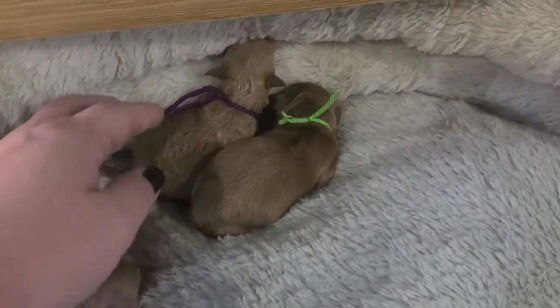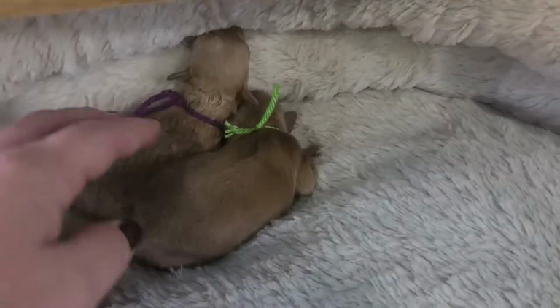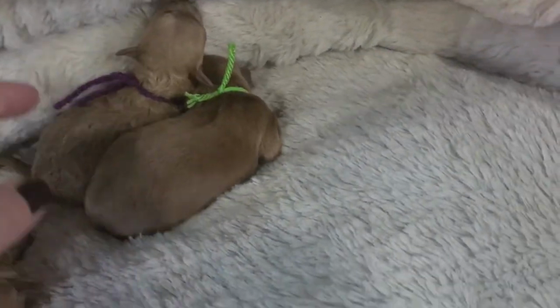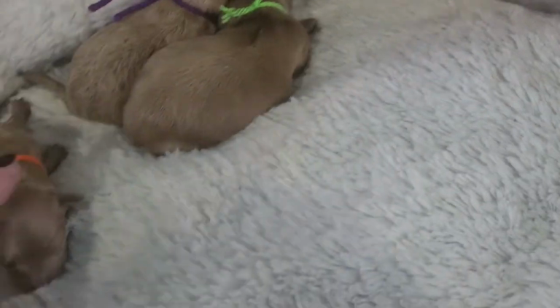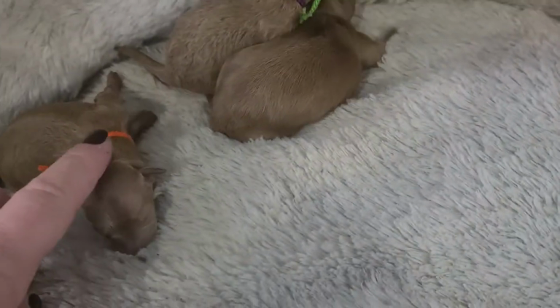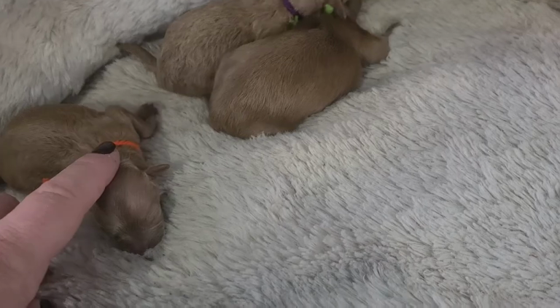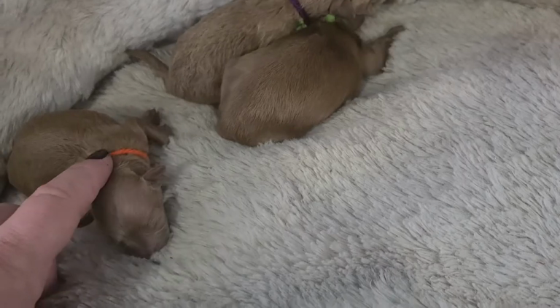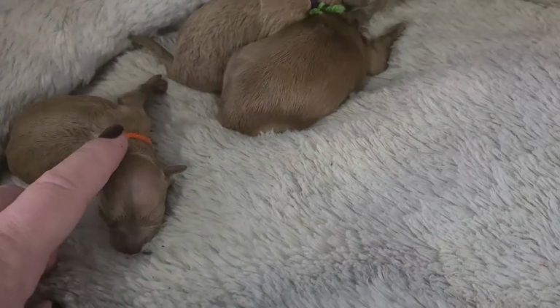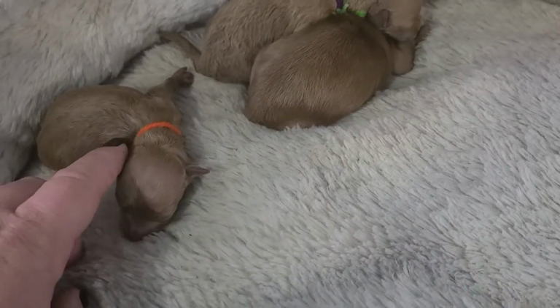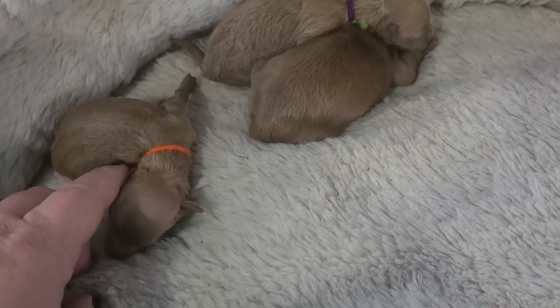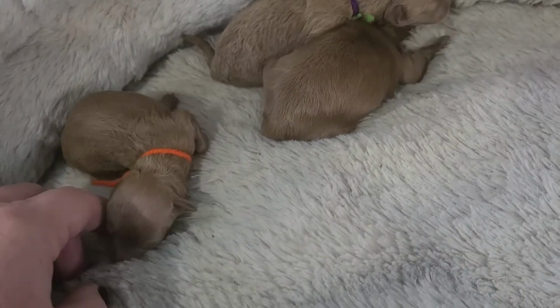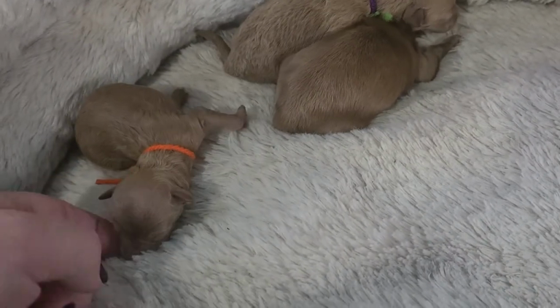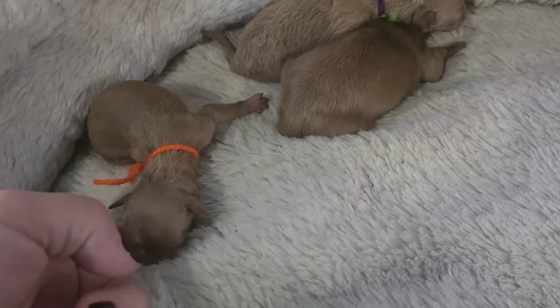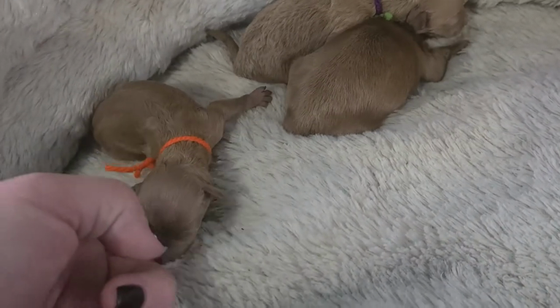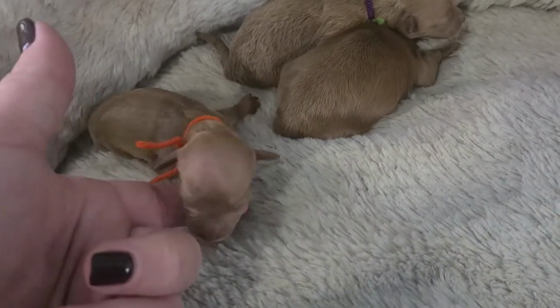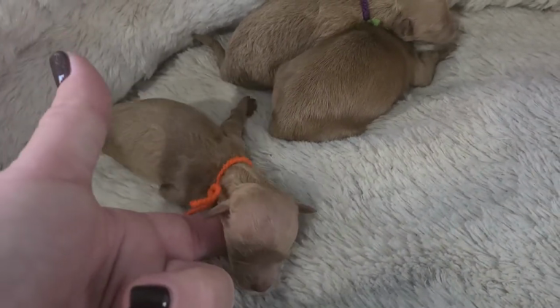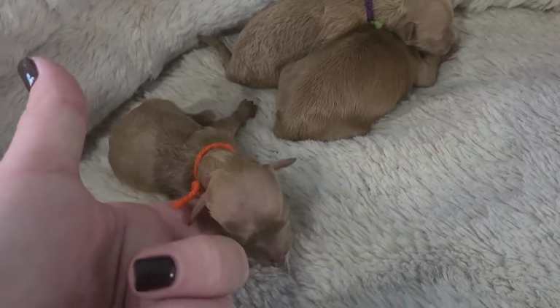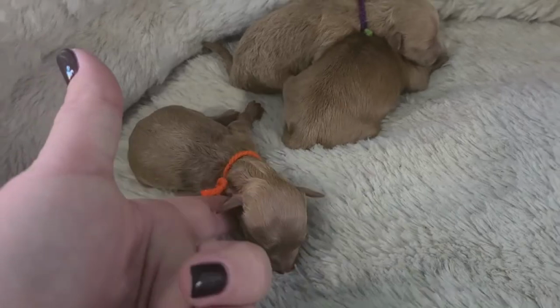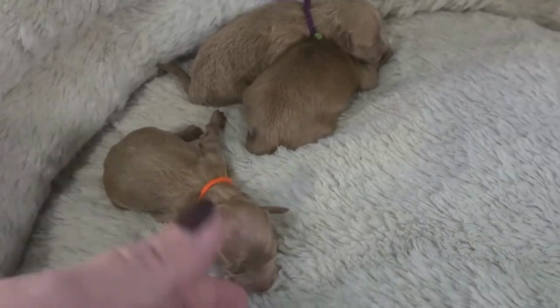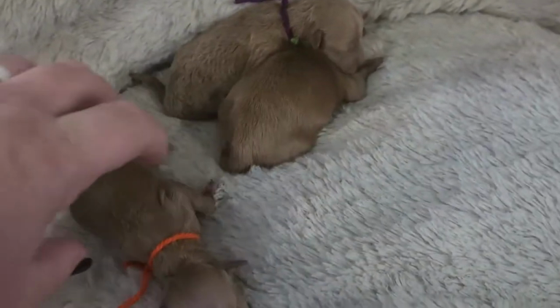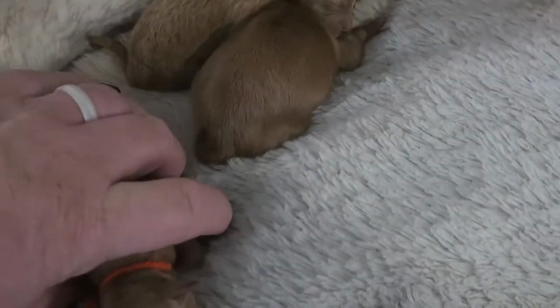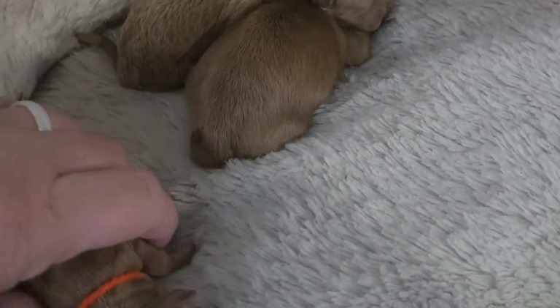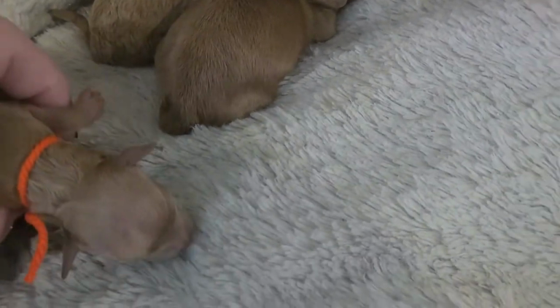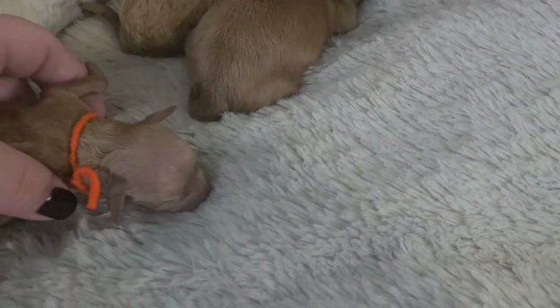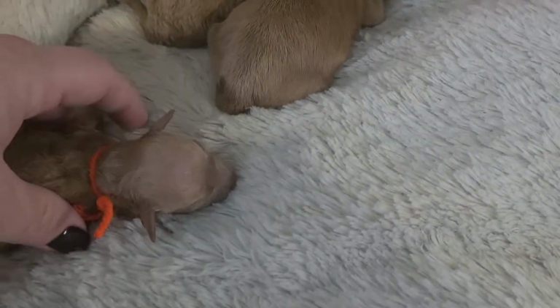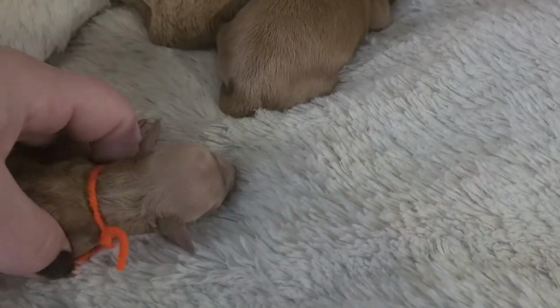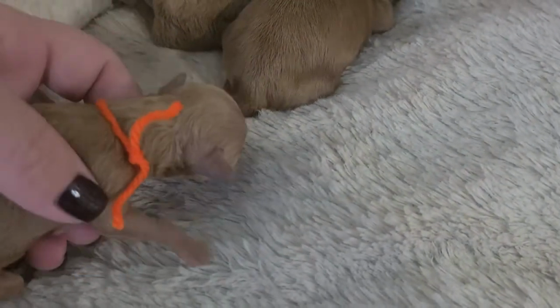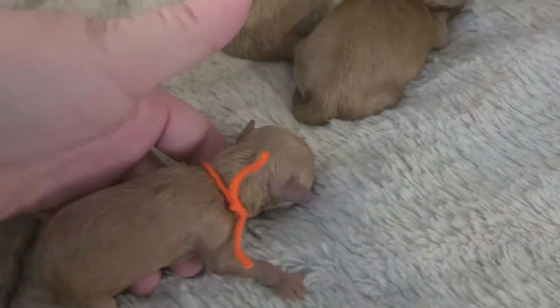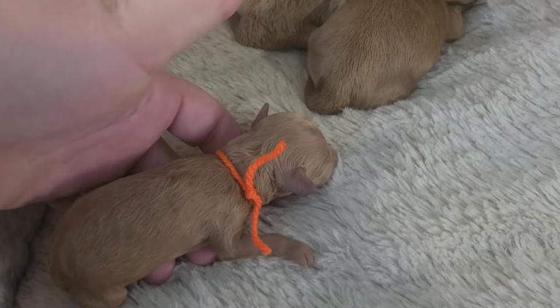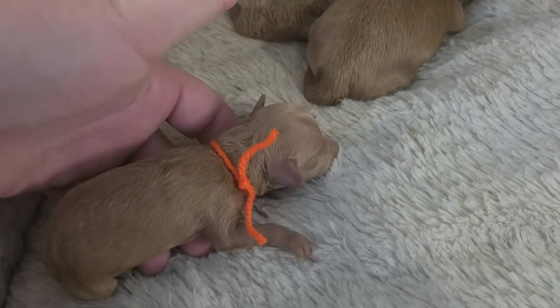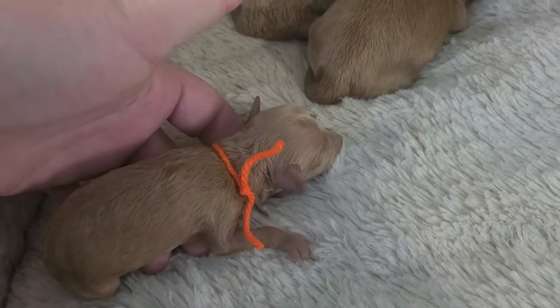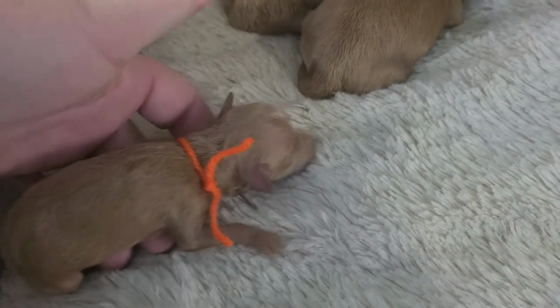They're all solid except the orange here. He has a small little spot on his chest. I don't believe you'll see it as an adult. So he's a male. Wavy coat.